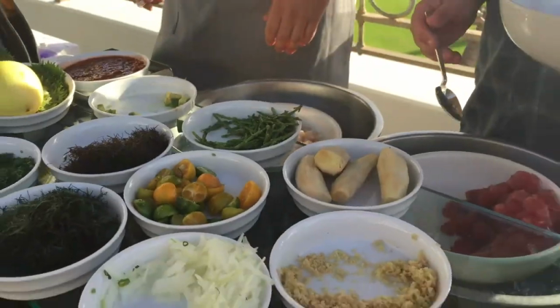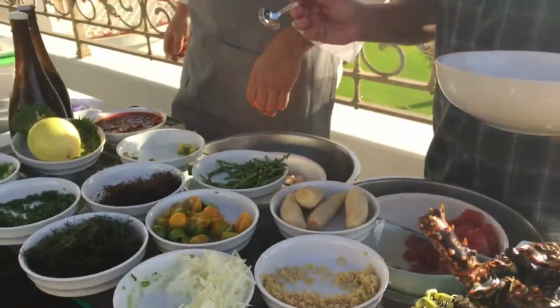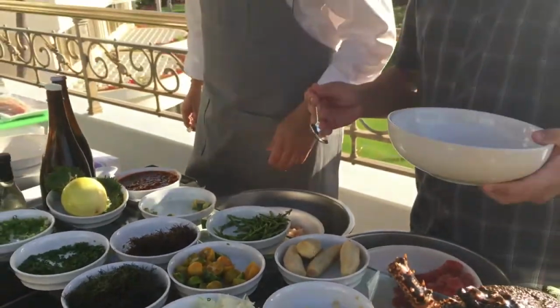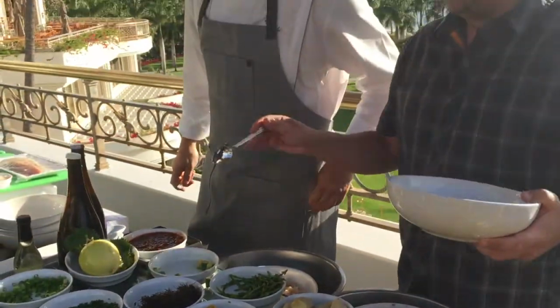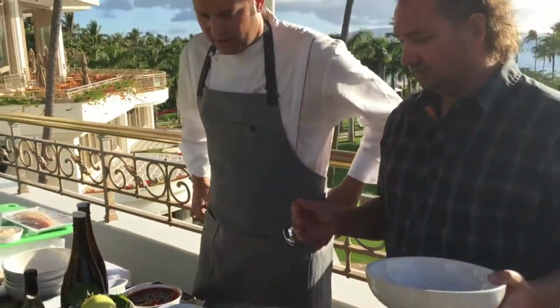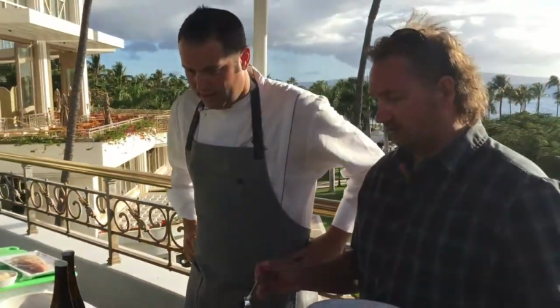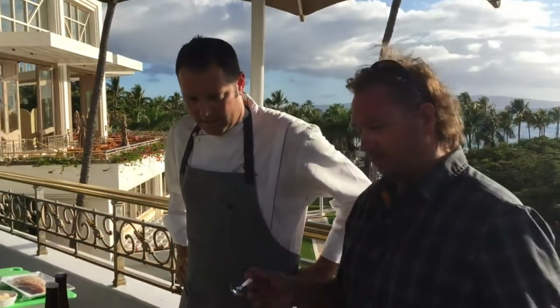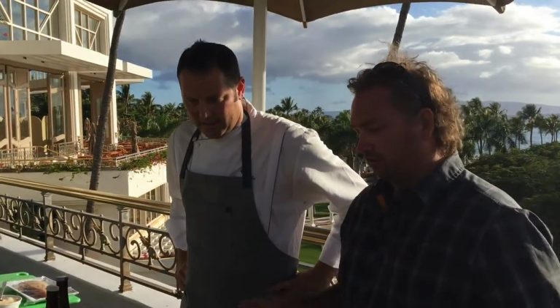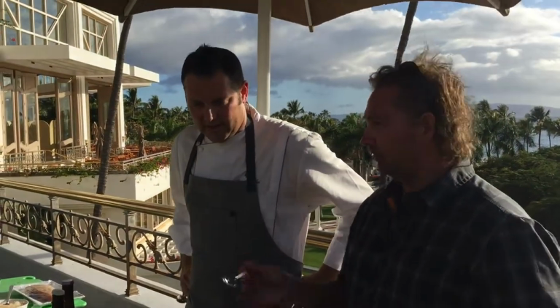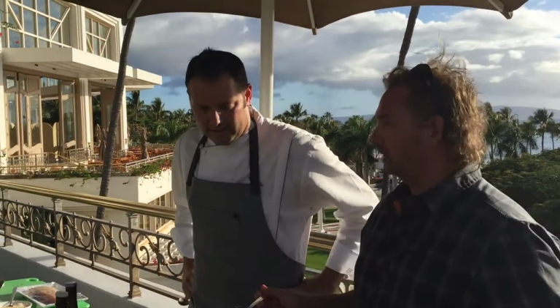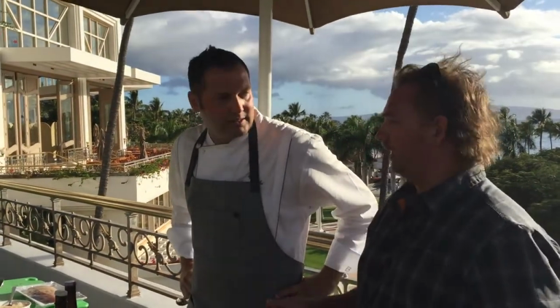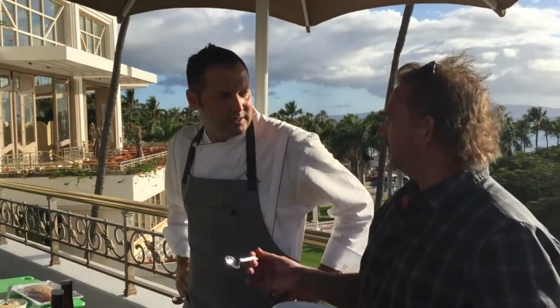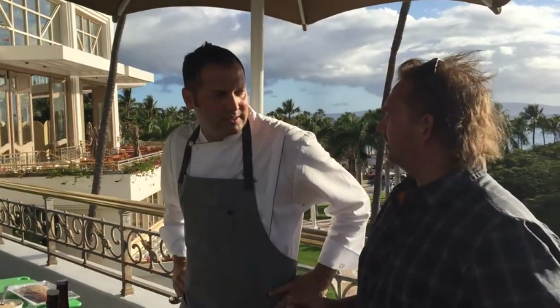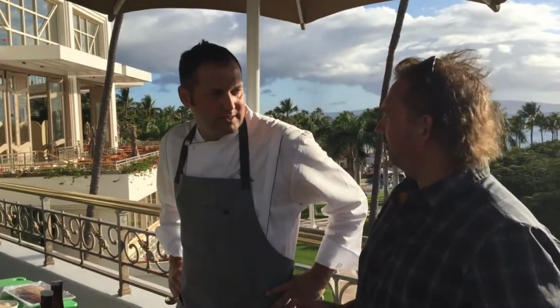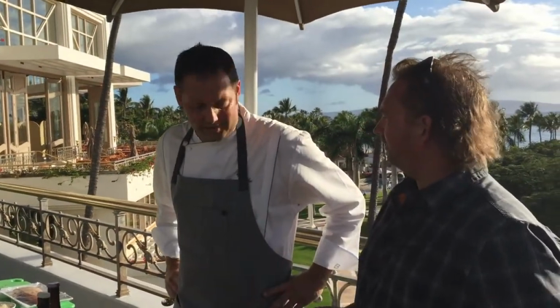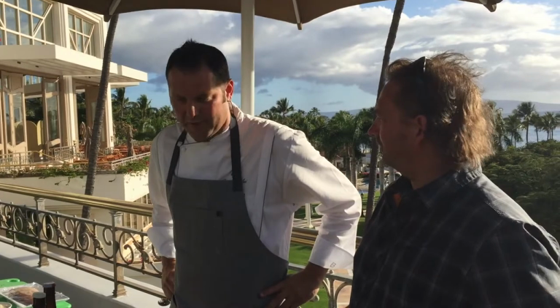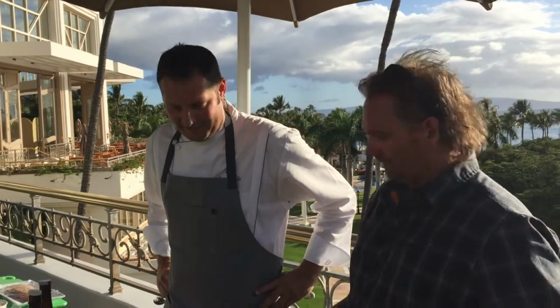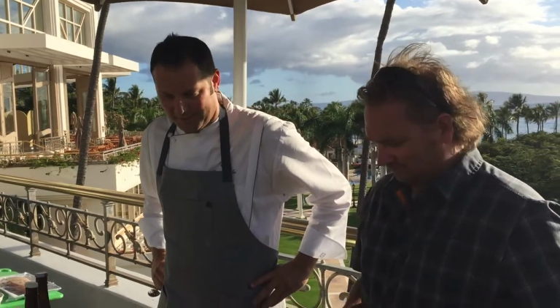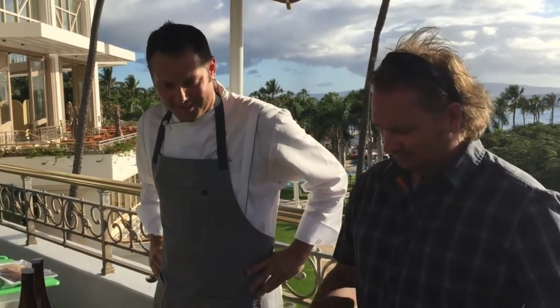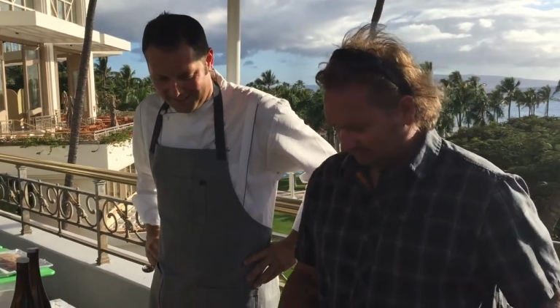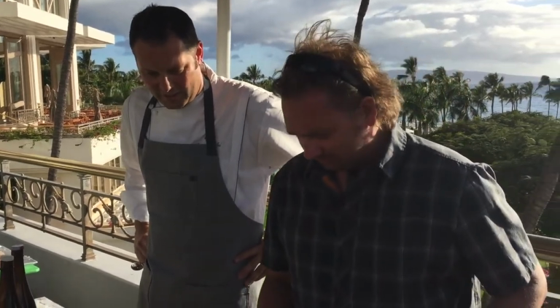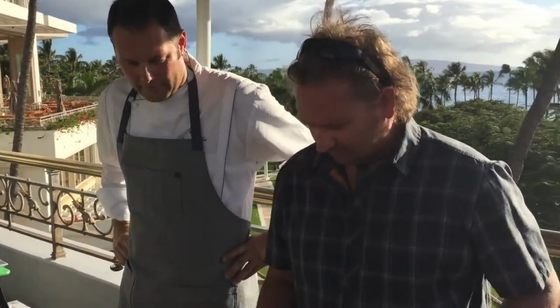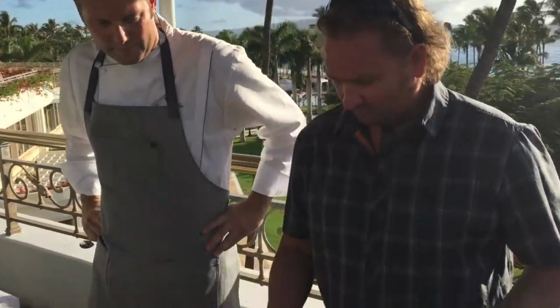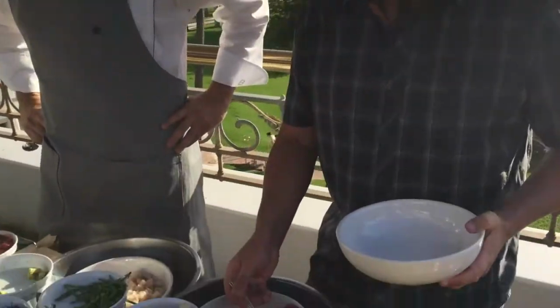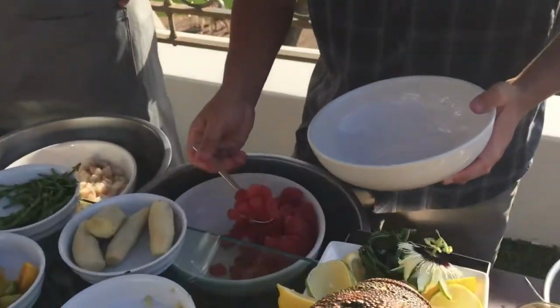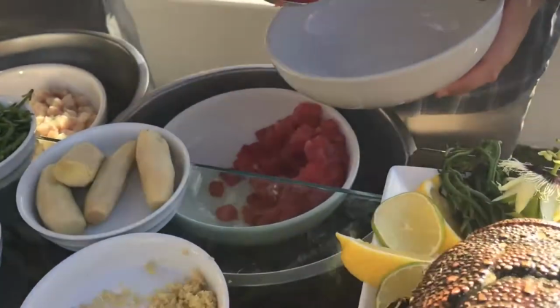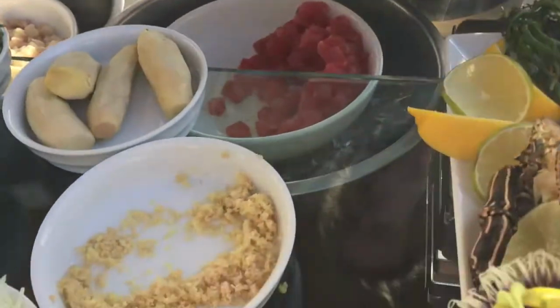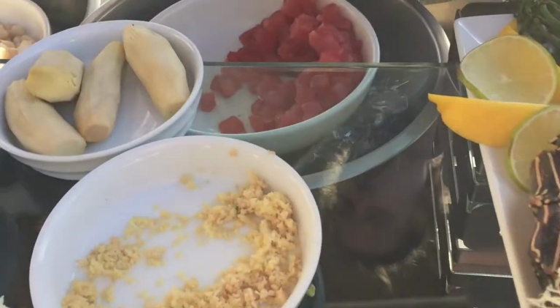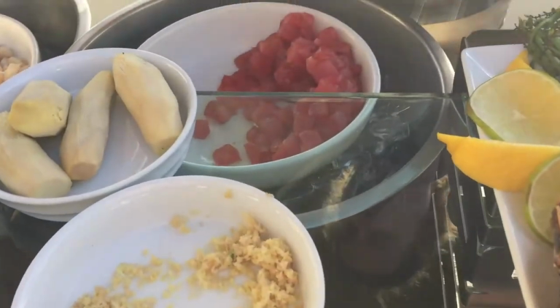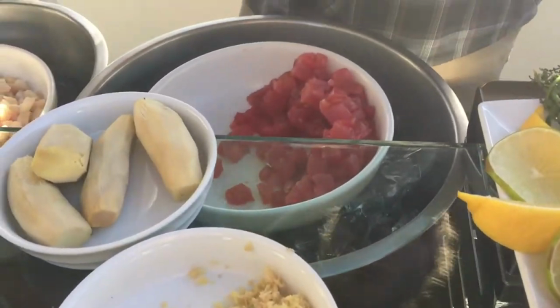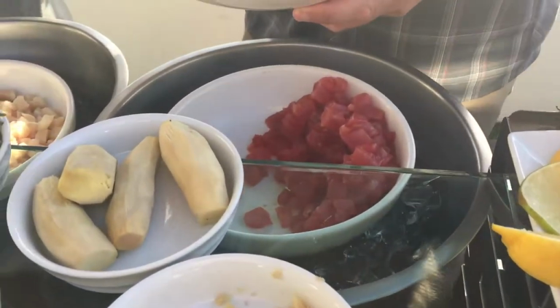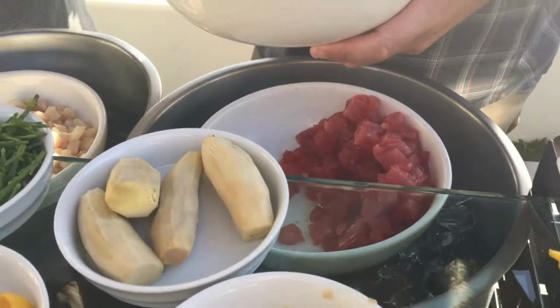Basically you can mix any of these together and make your own sort of concoction, your own custom poke. I'll take a little bit of ahi tuna for sure. Is it good to mix the two?